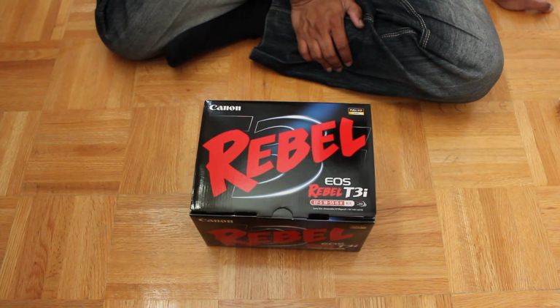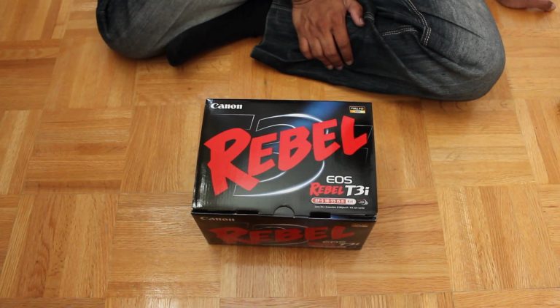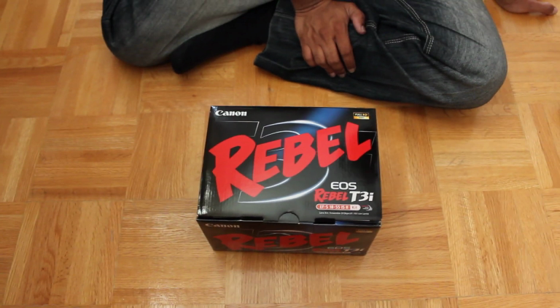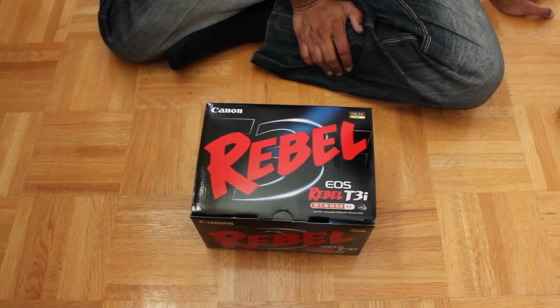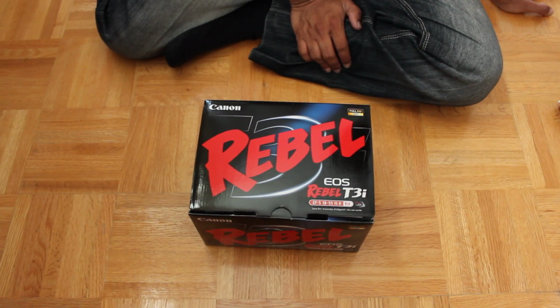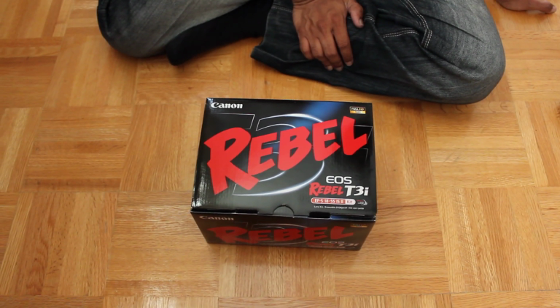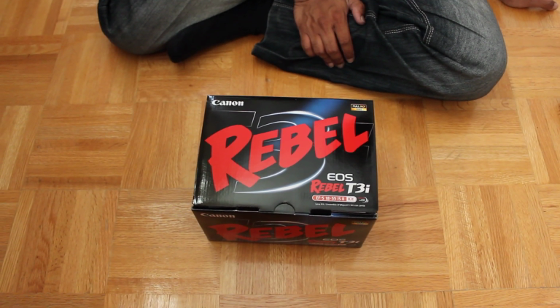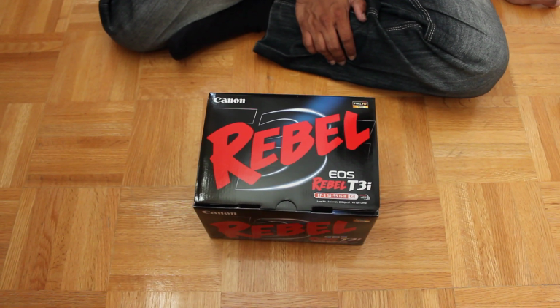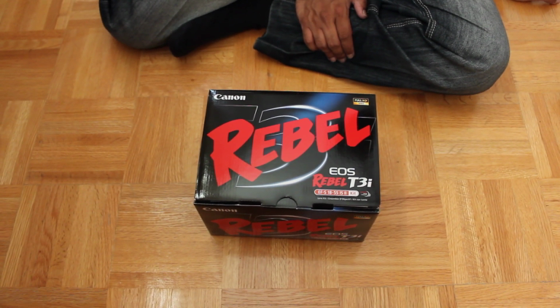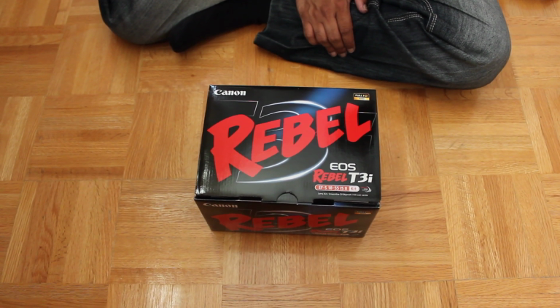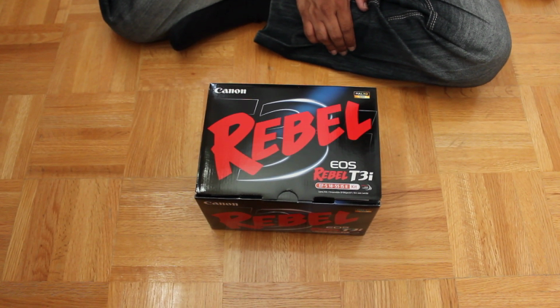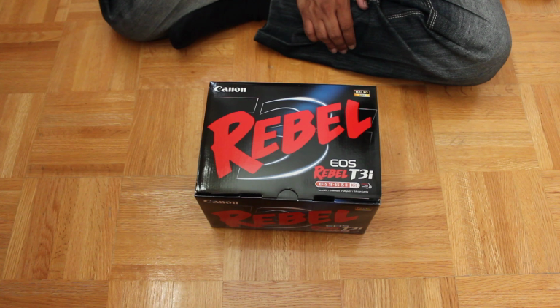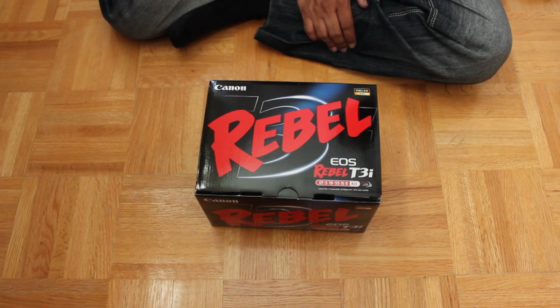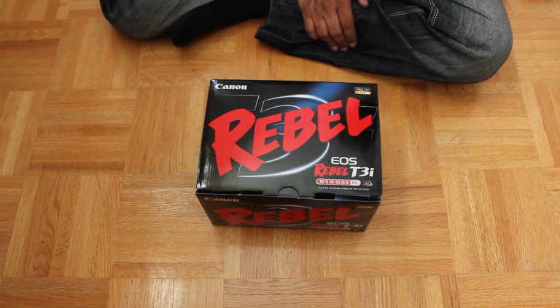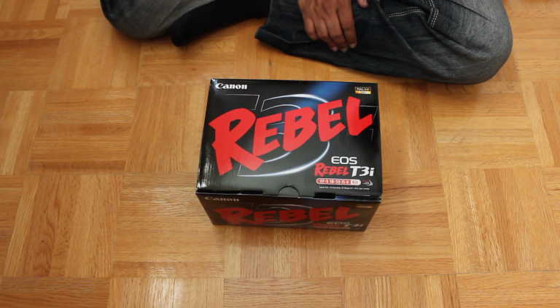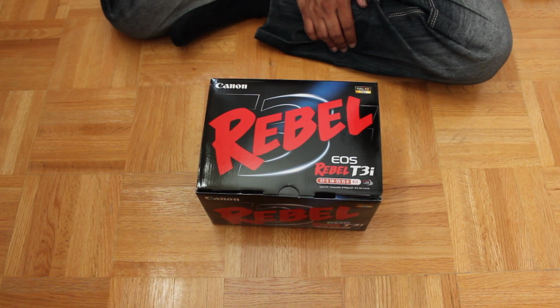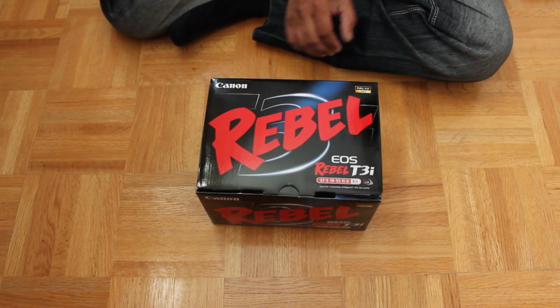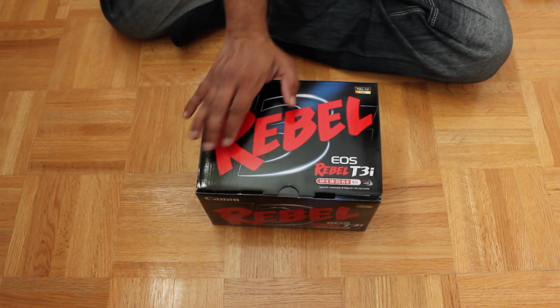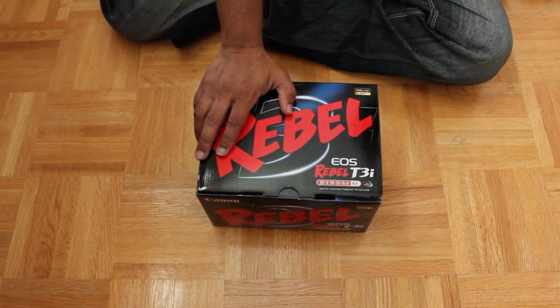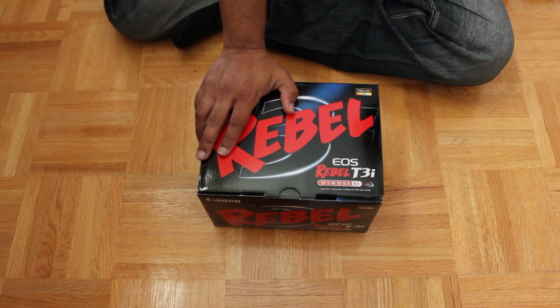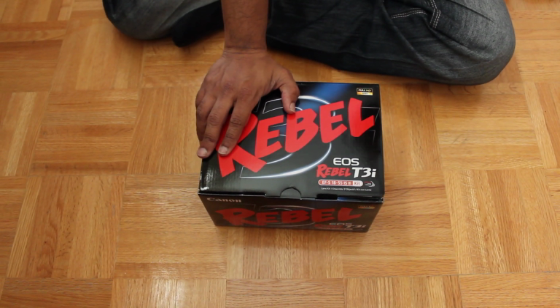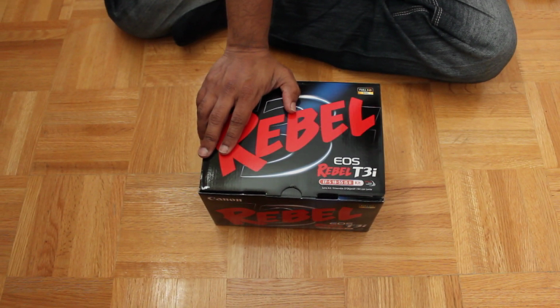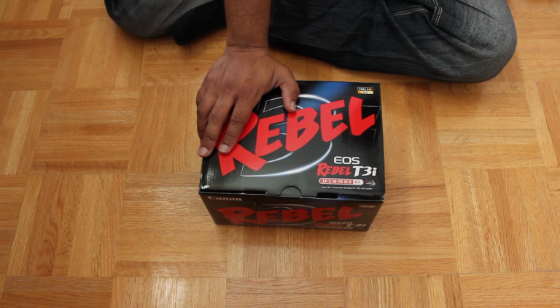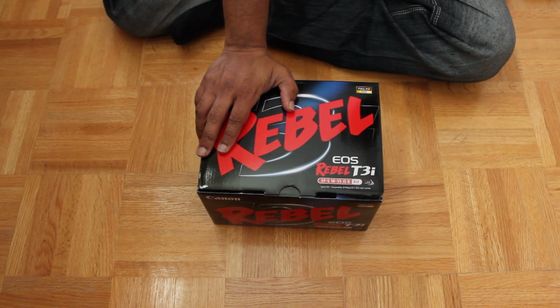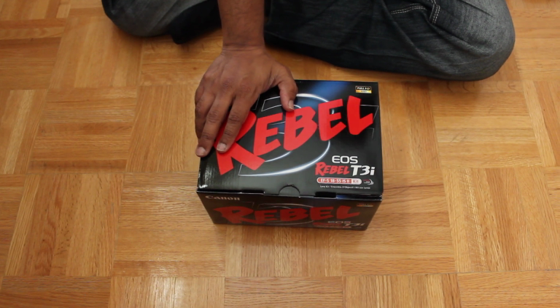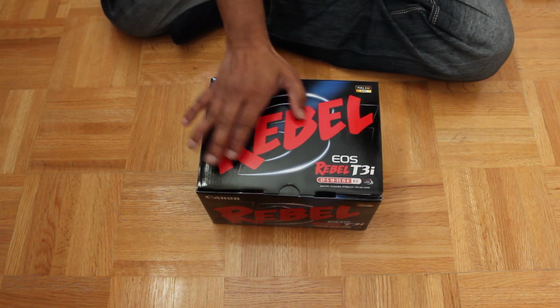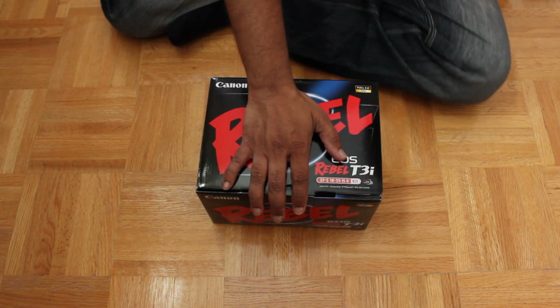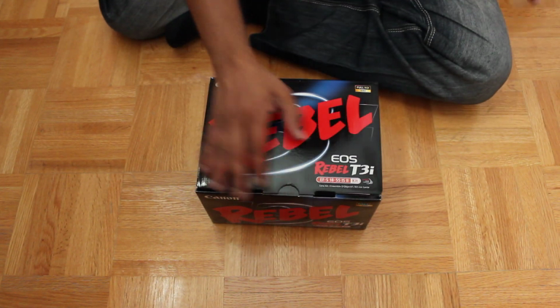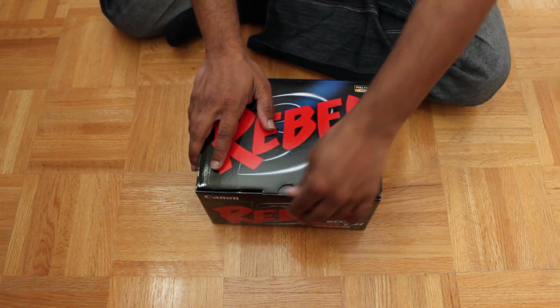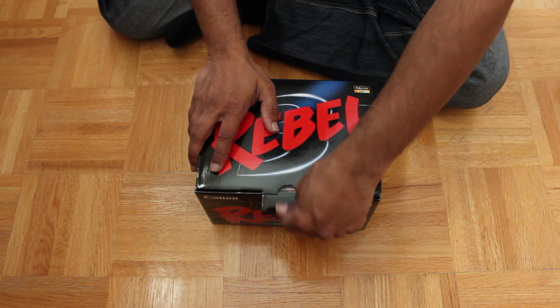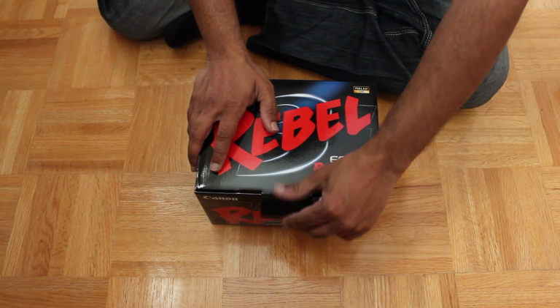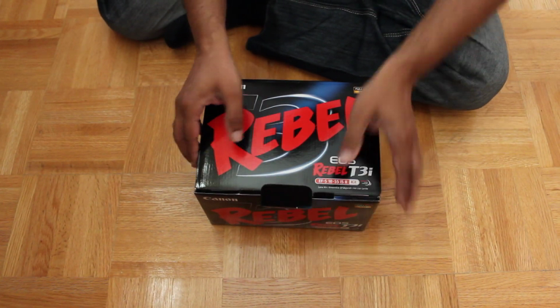Today we're going to be looking at the unboxing of the Canon Rebel T3i. This is the EOS series. Together with this kit is the standard lens, which is the 18-55mm. So we'll go ahead and unbox them.